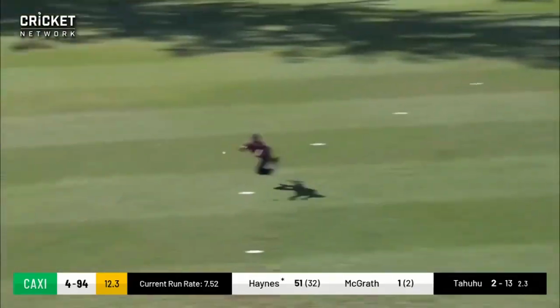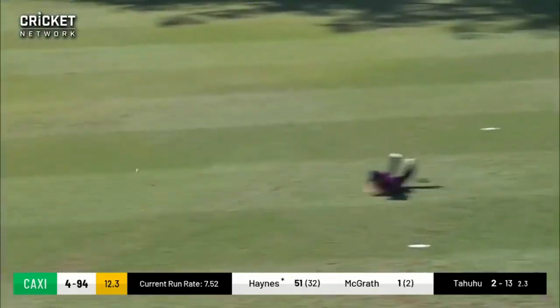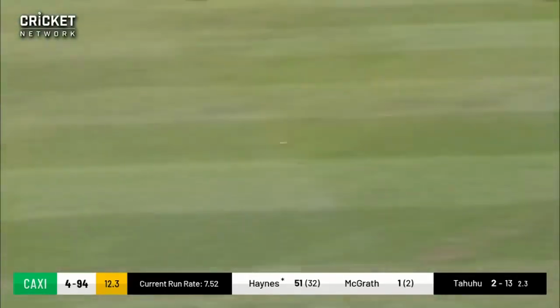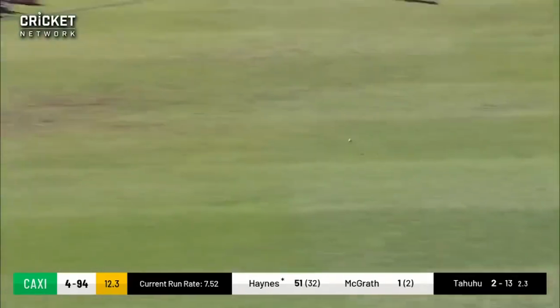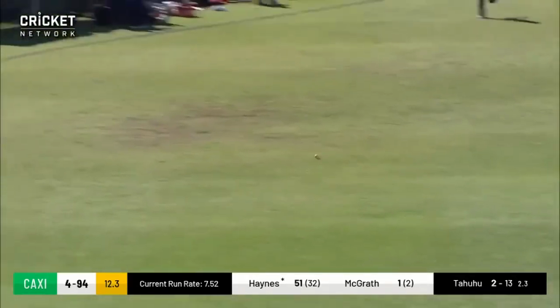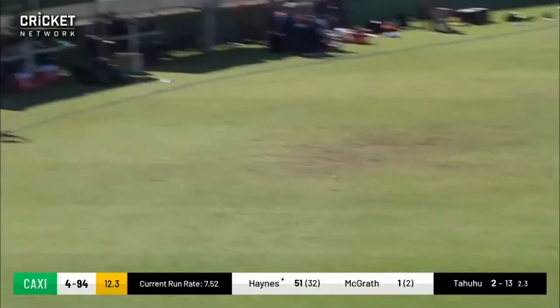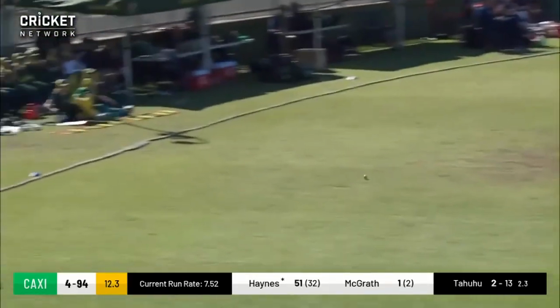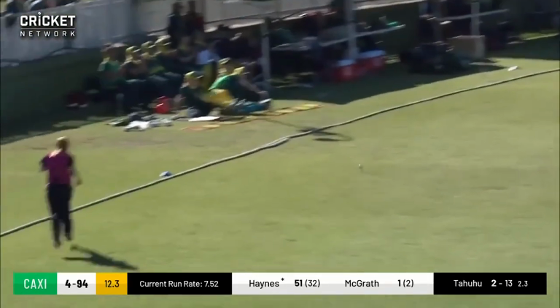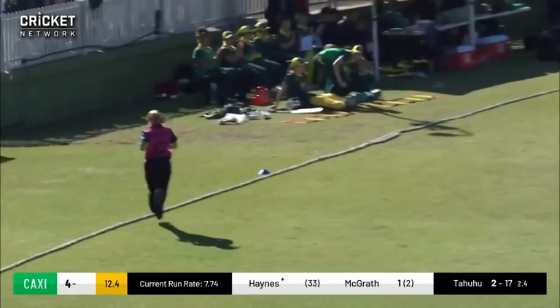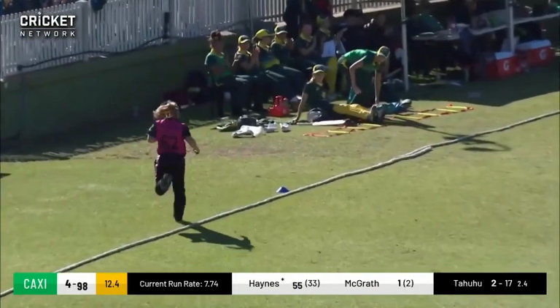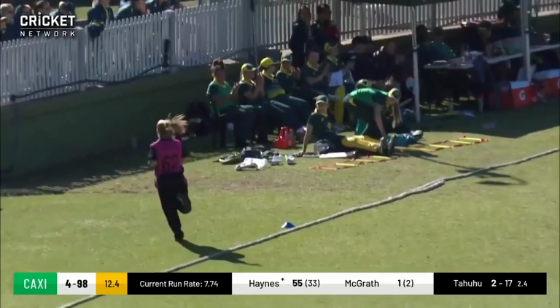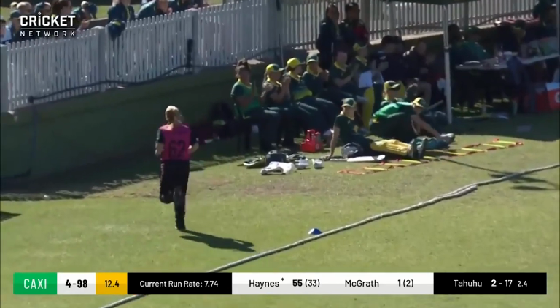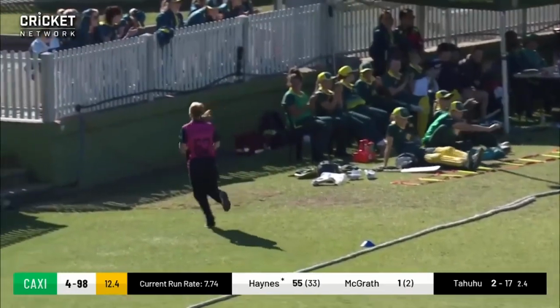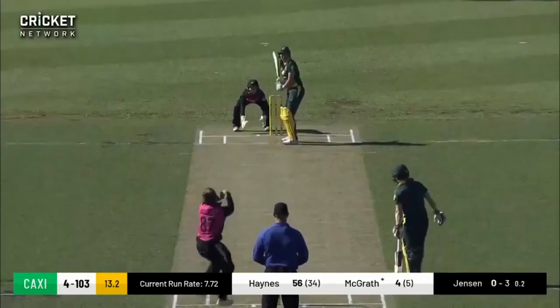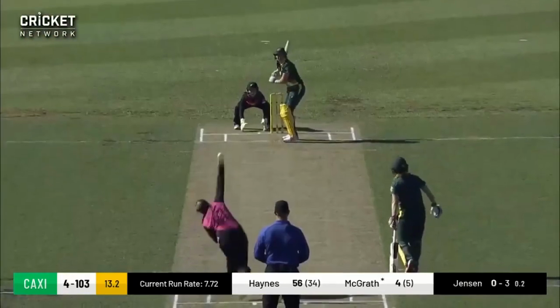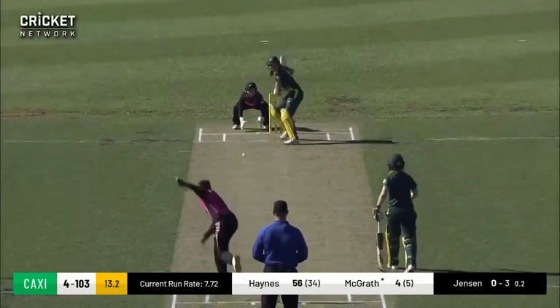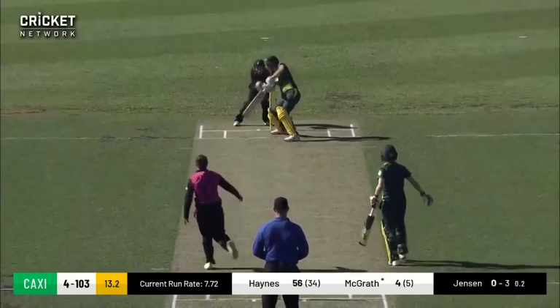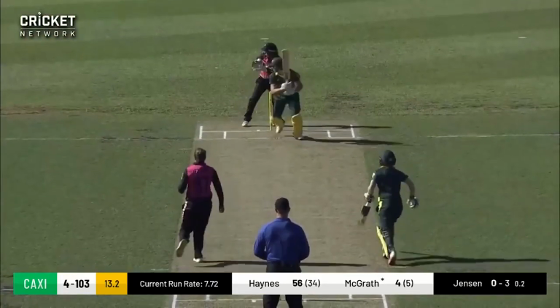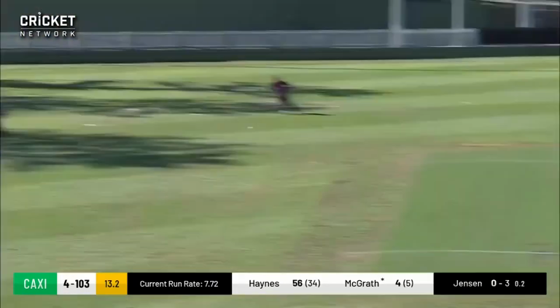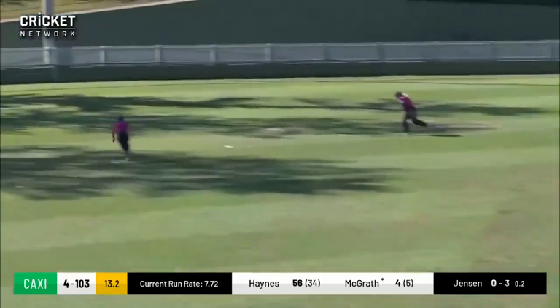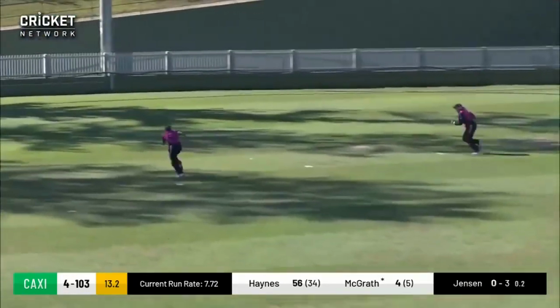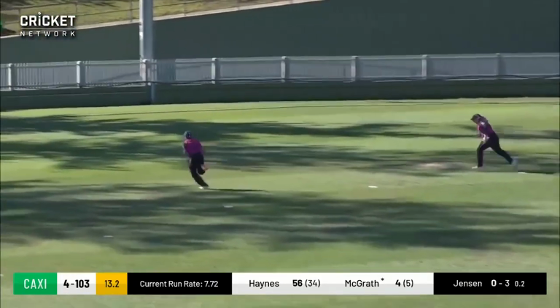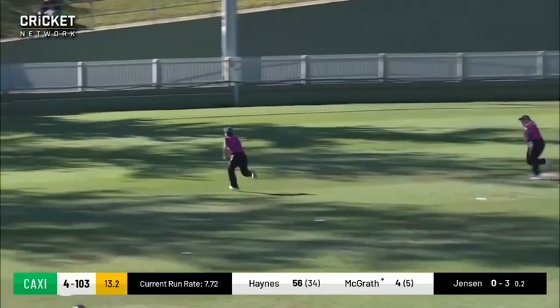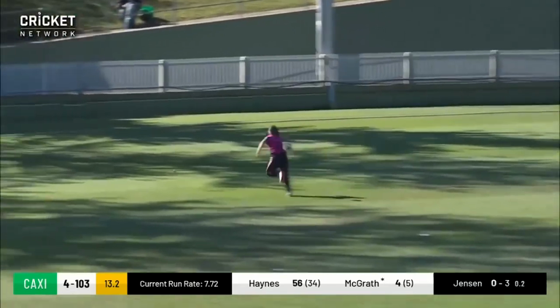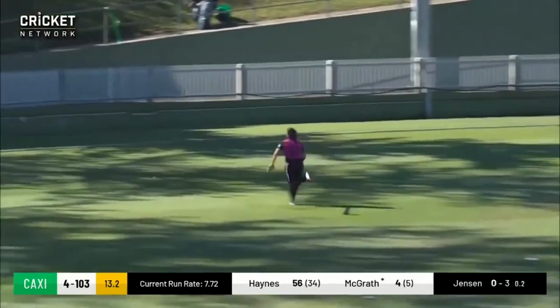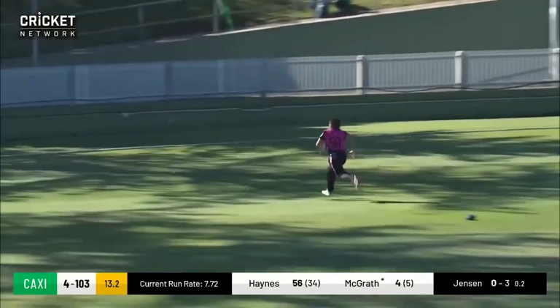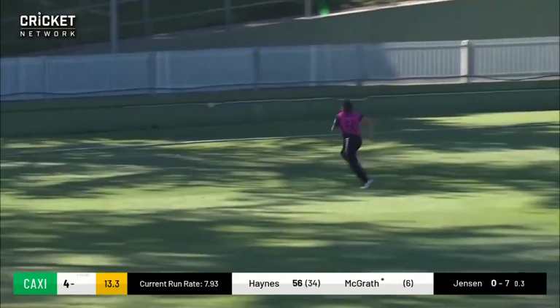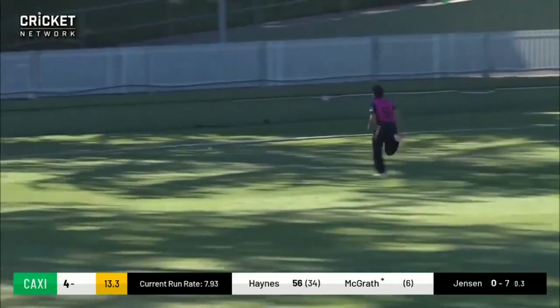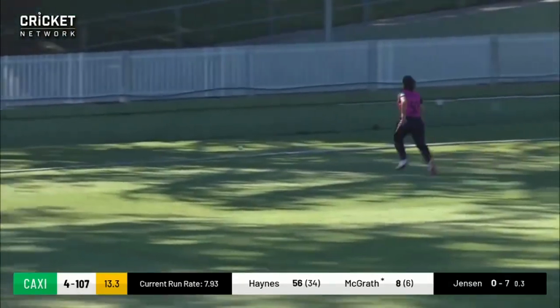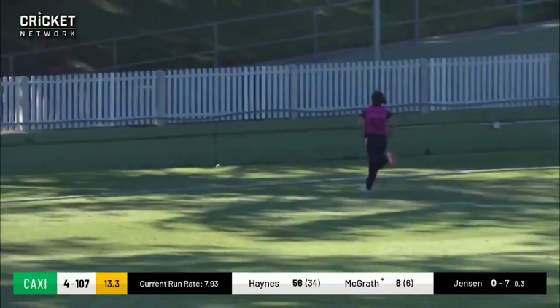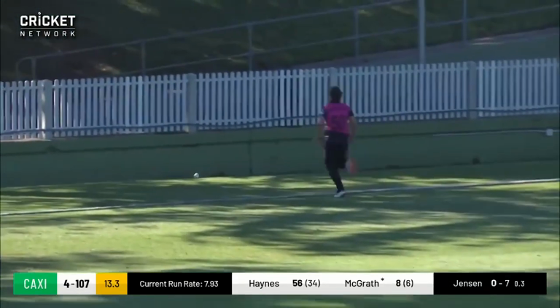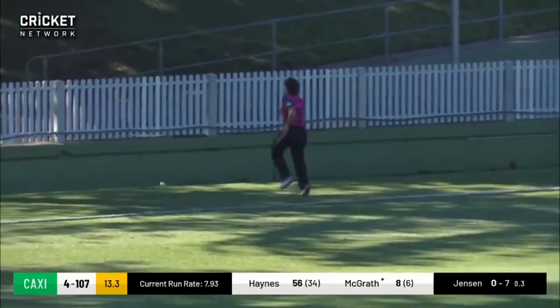Cut well. Beats point and should find the boundary, and it does. Cut nicely into the gap and uses the pace perfectly.